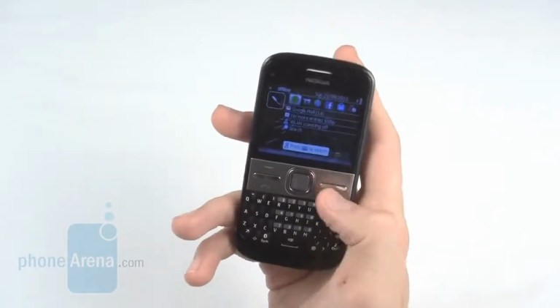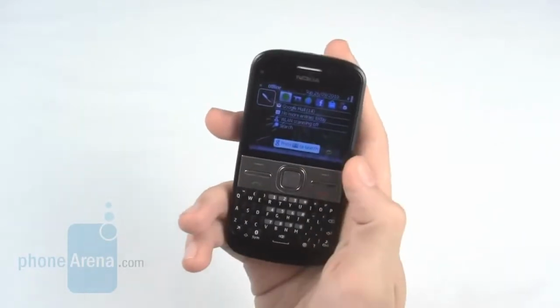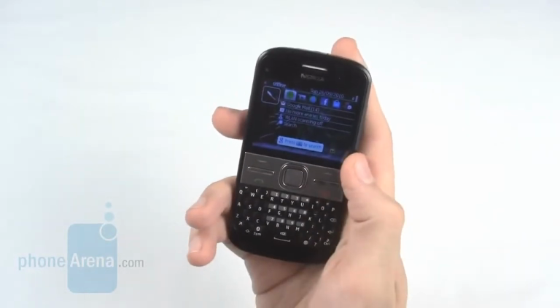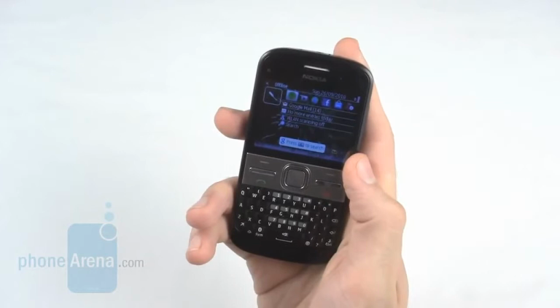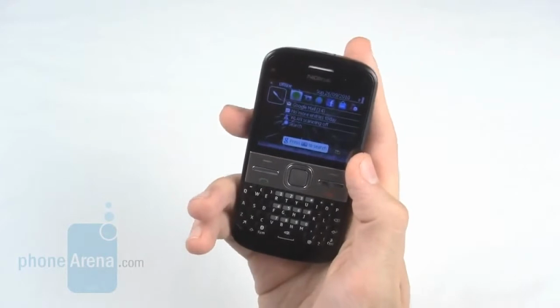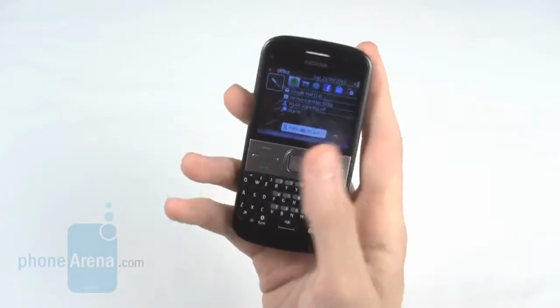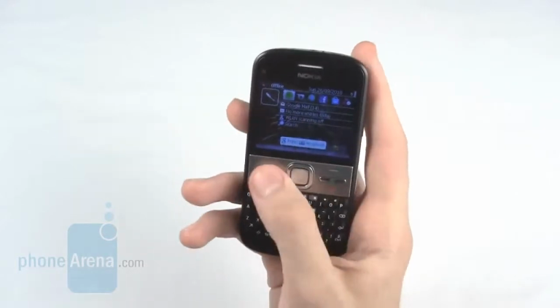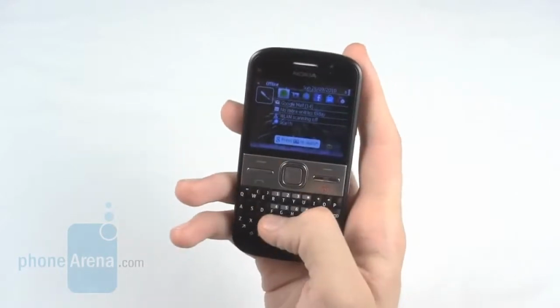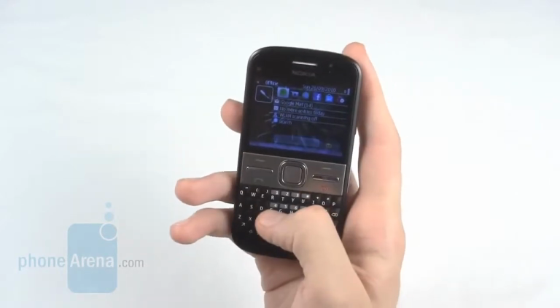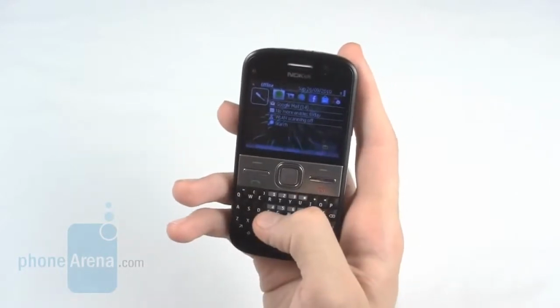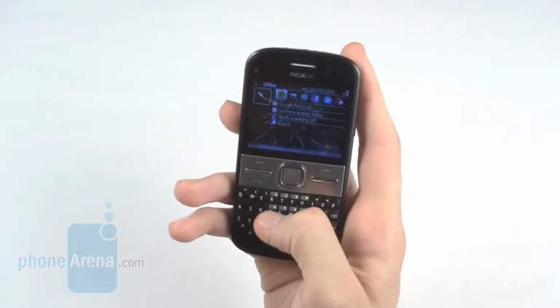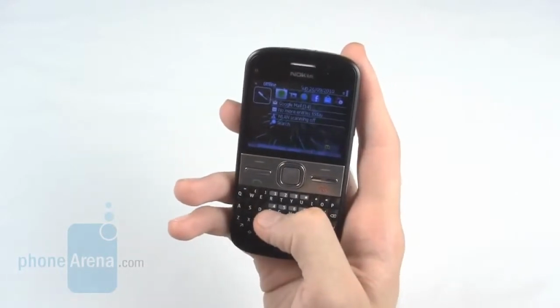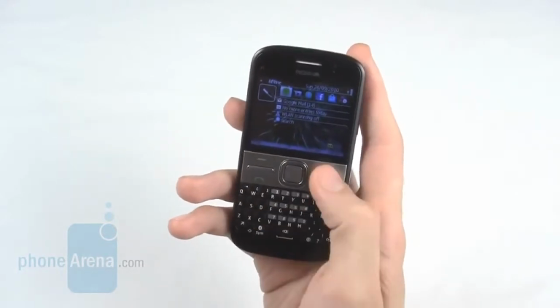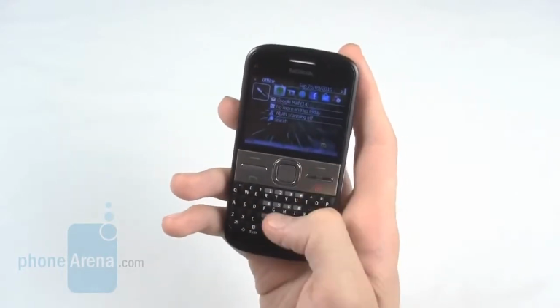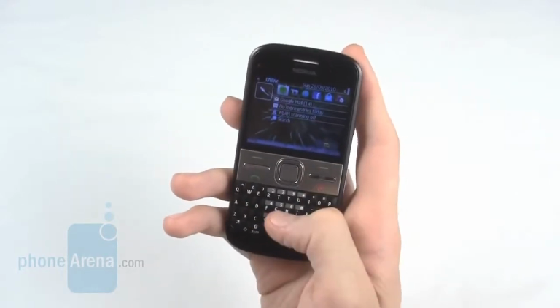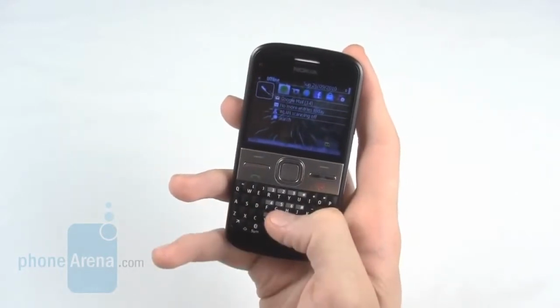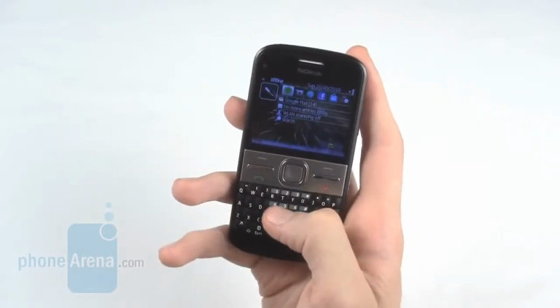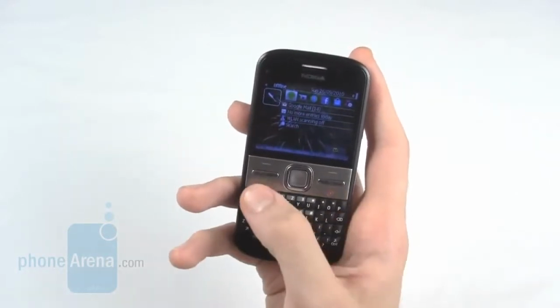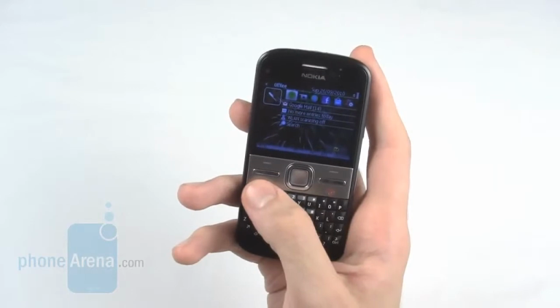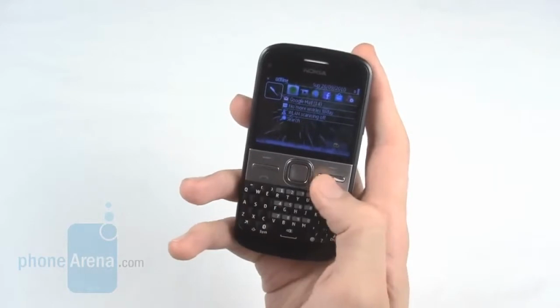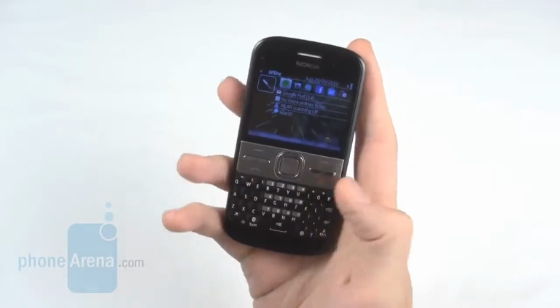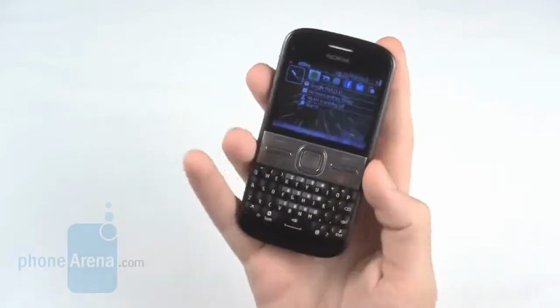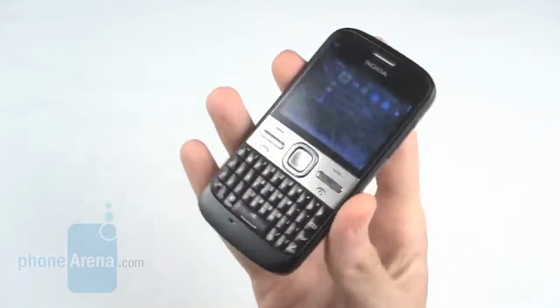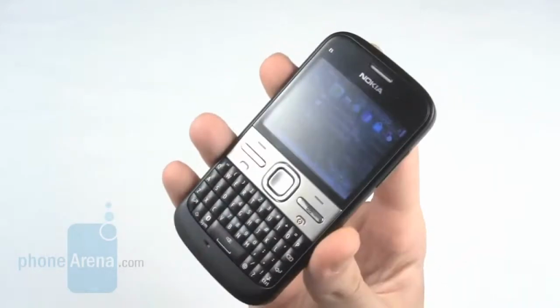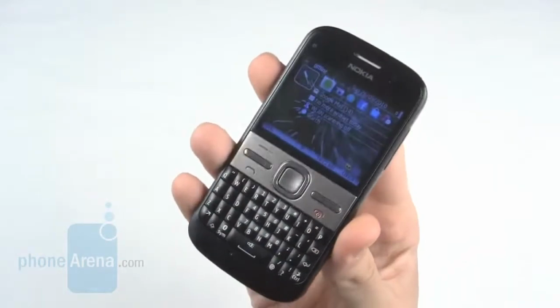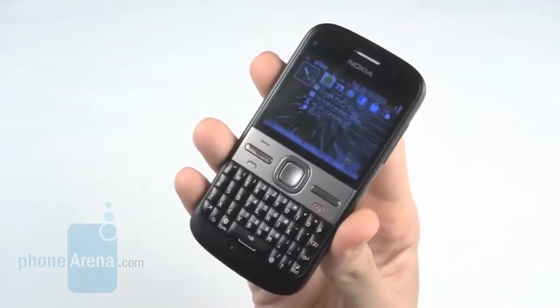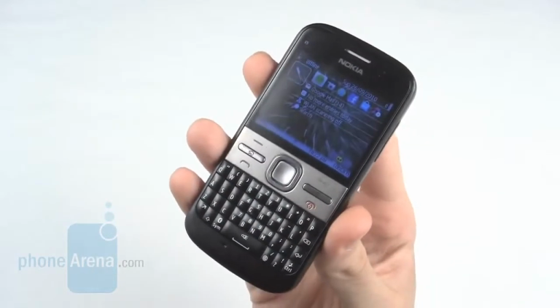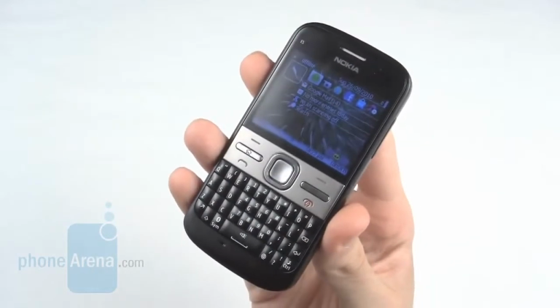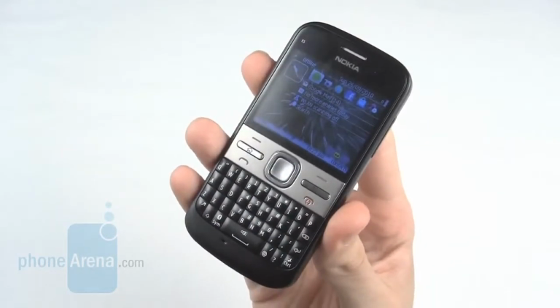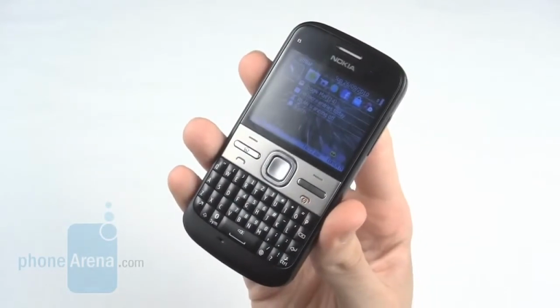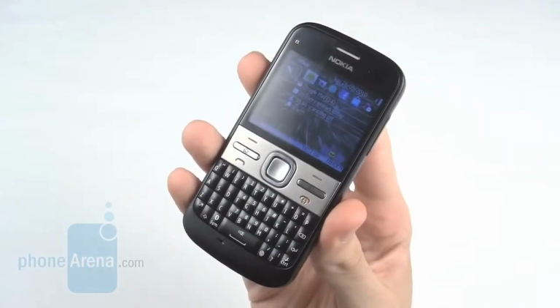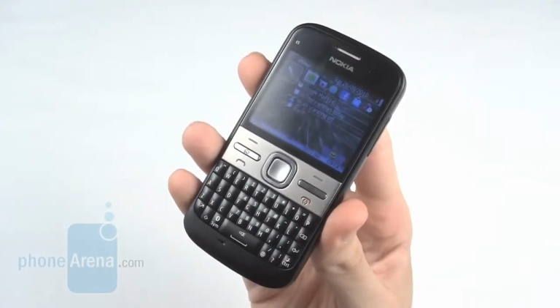Underneath the screen are two soft keys: a shortcut to the home and a shortcut to messaging, as well as a call and an end button. In between all this is a 5-way D-pad.